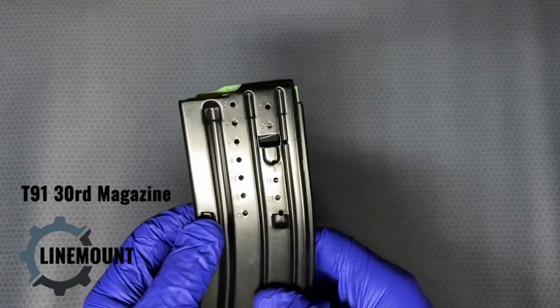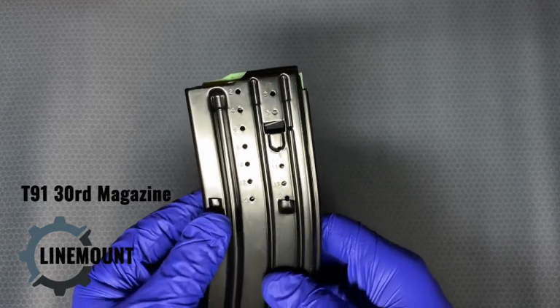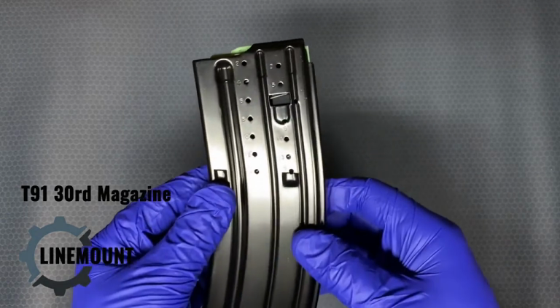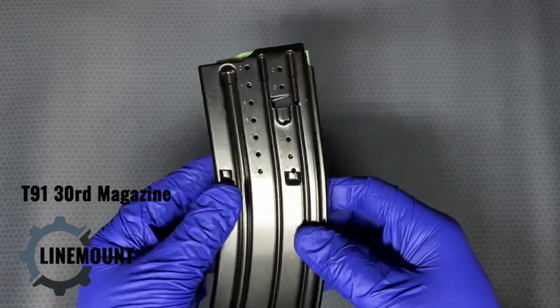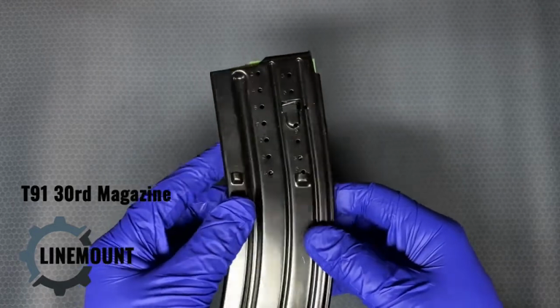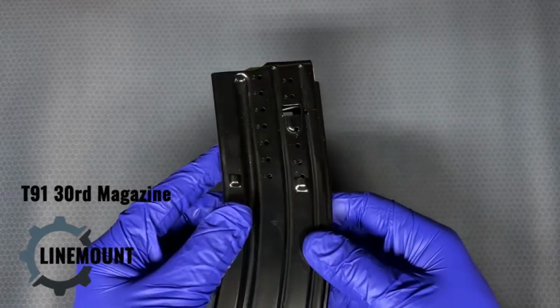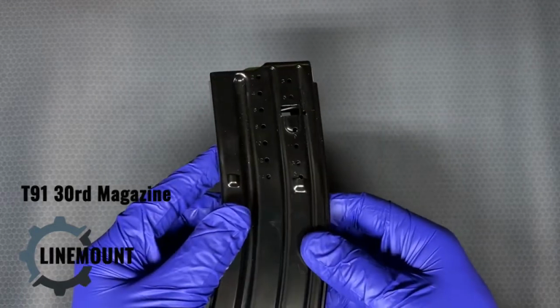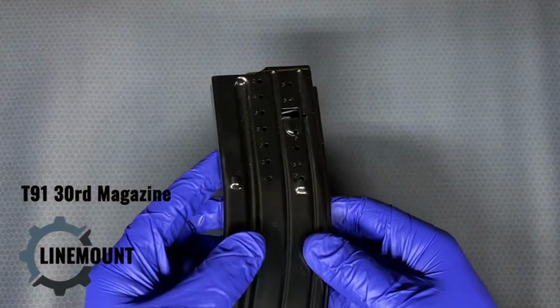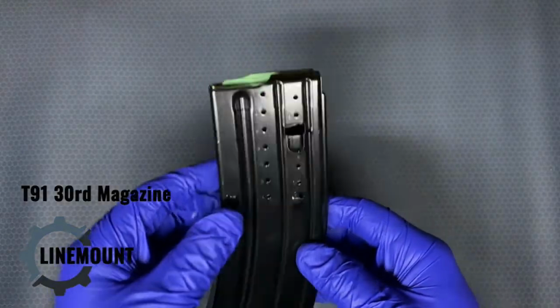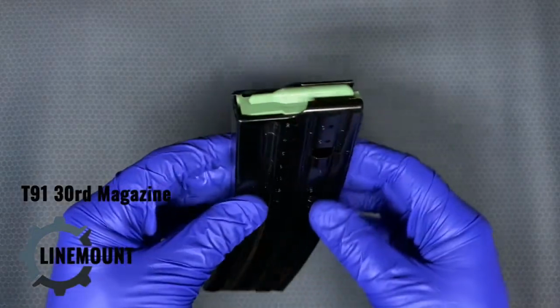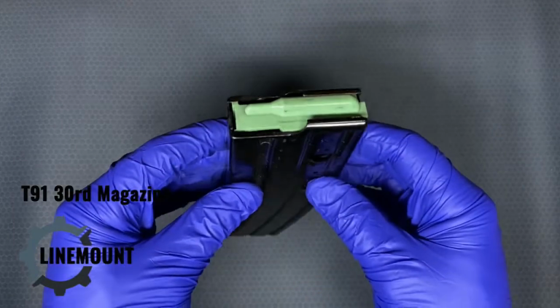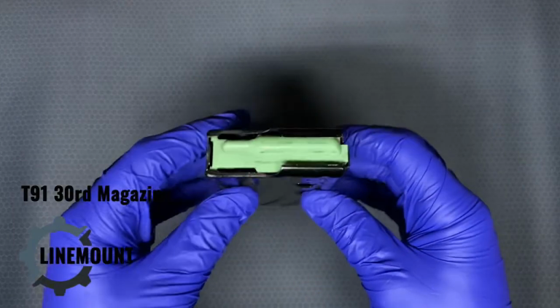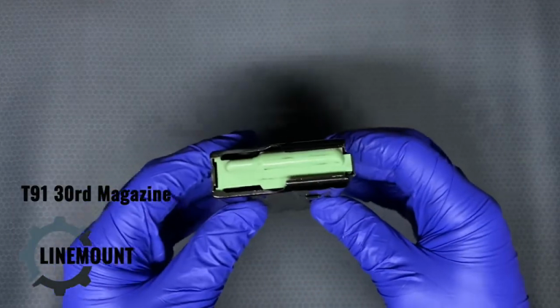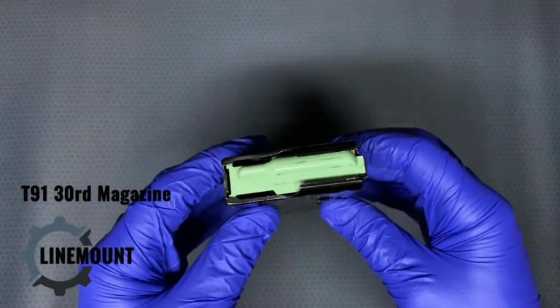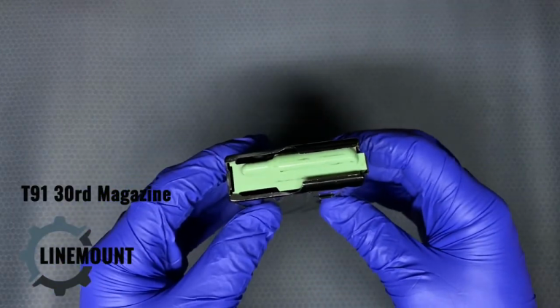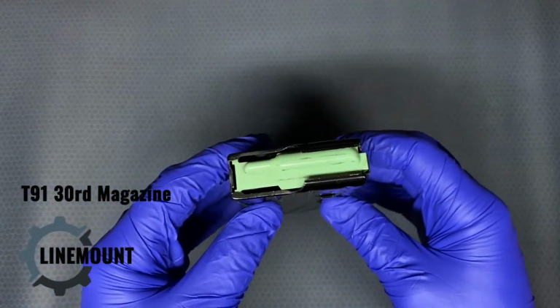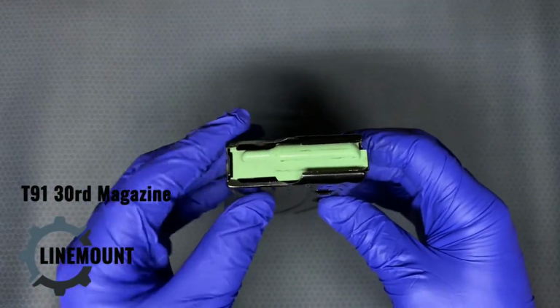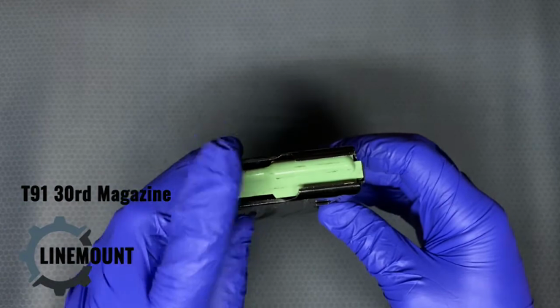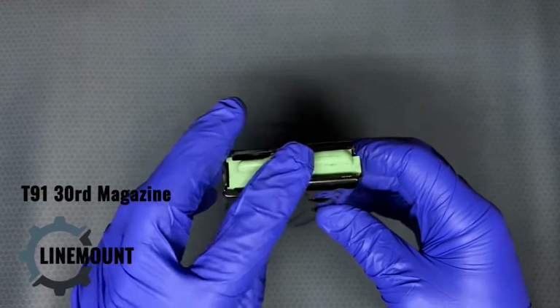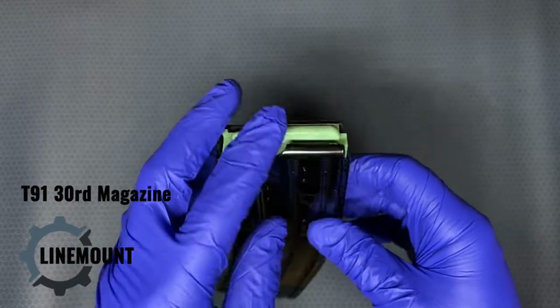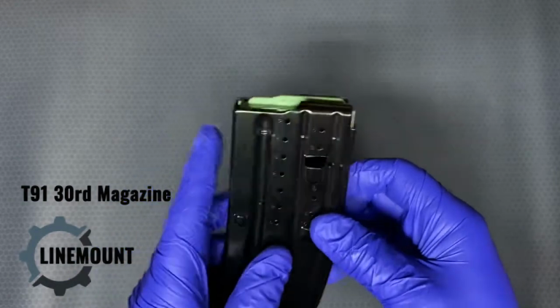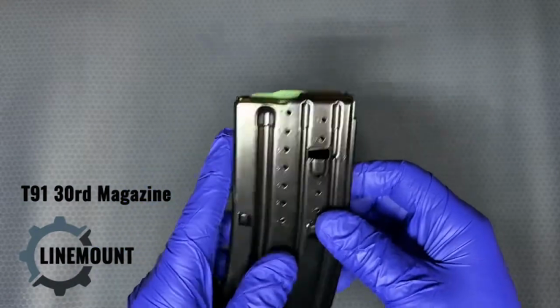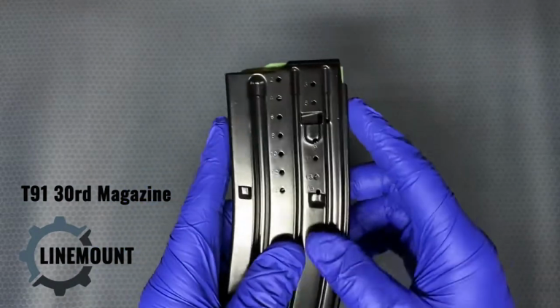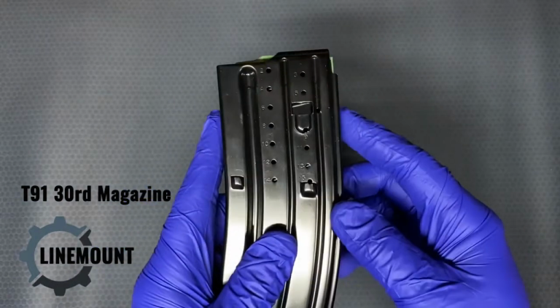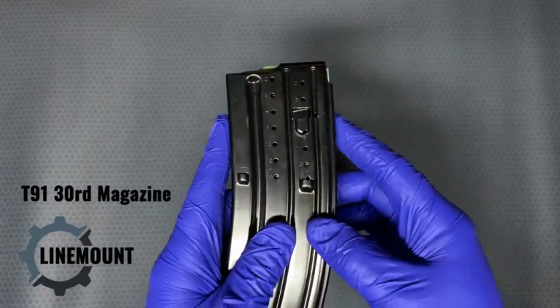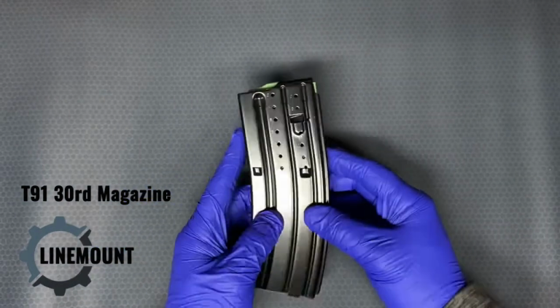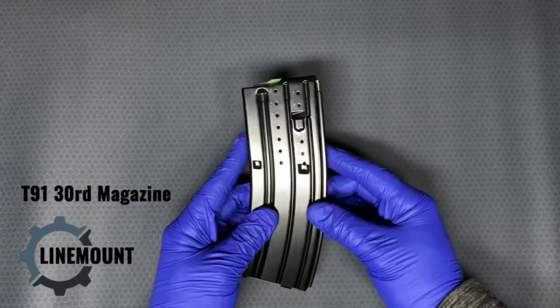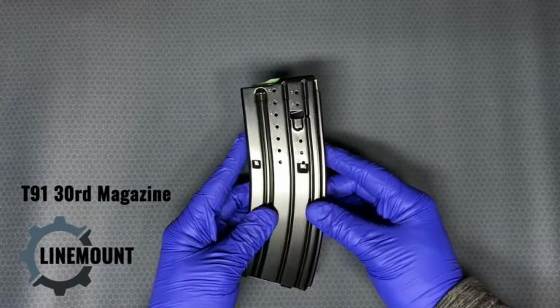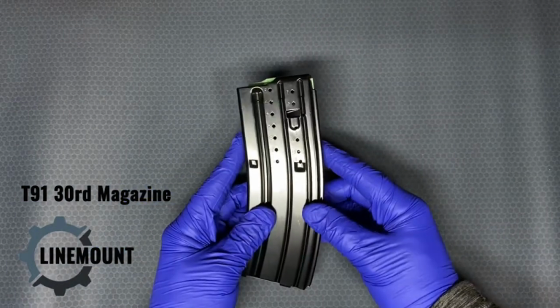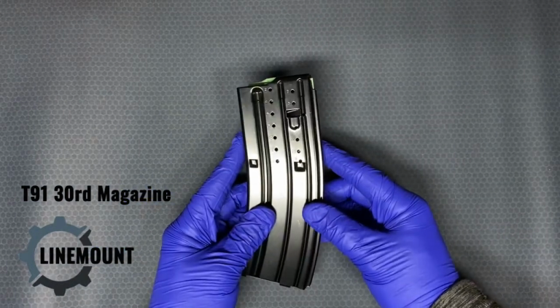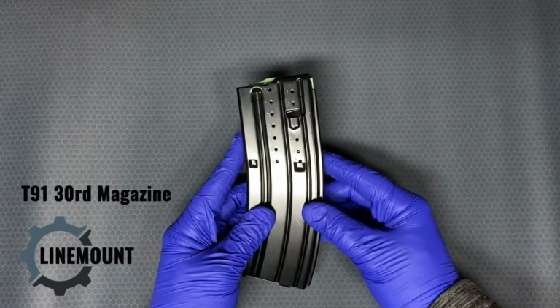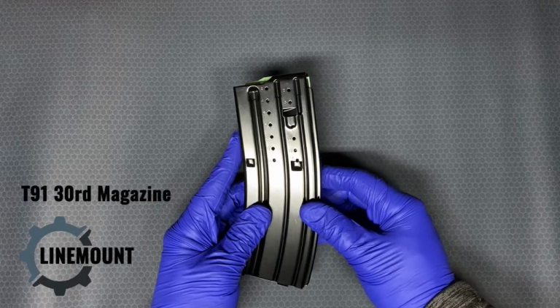These also come with a later iteration of the standard AR follower, which is the anti-tilt follower. There's definitely reason for the anti-tilt follower — it improves reliability over the original style follower.